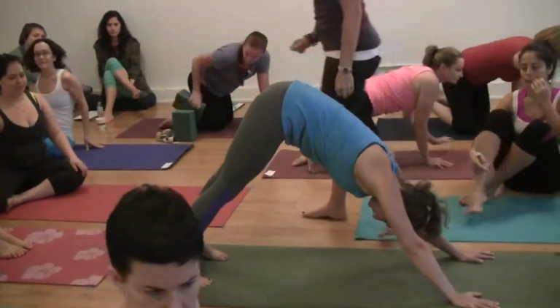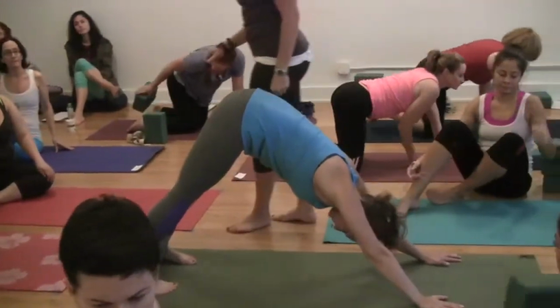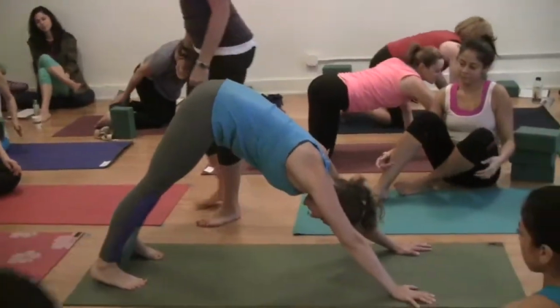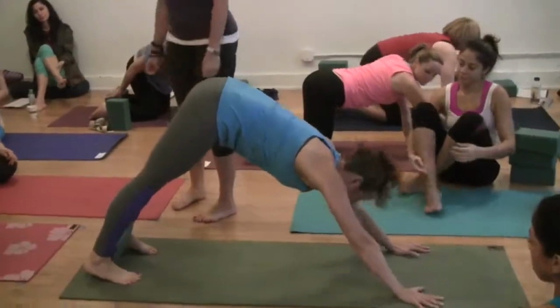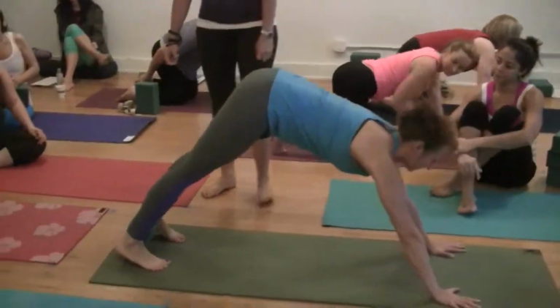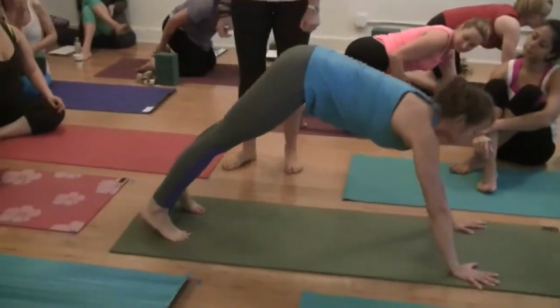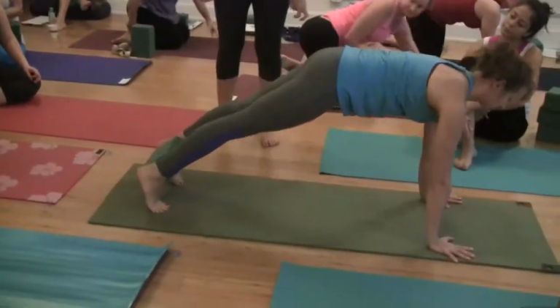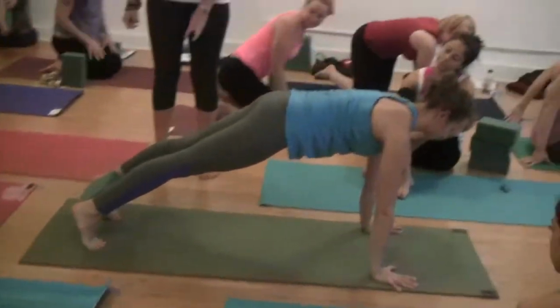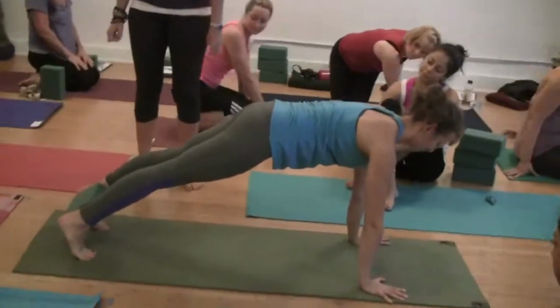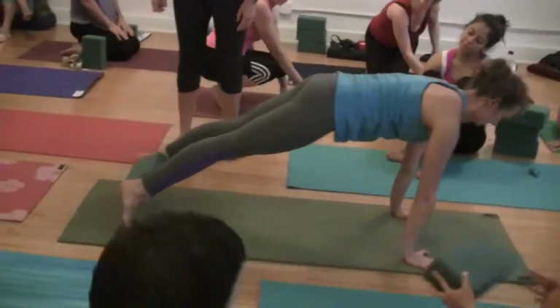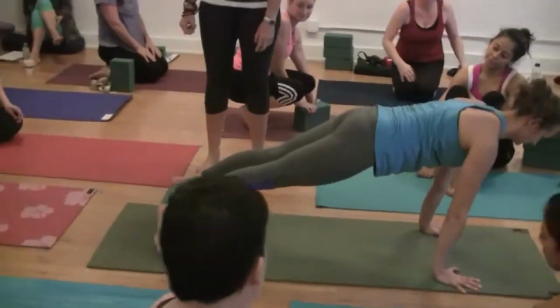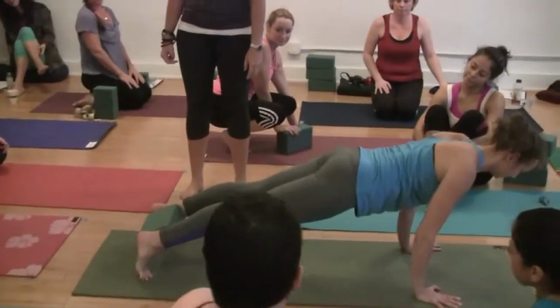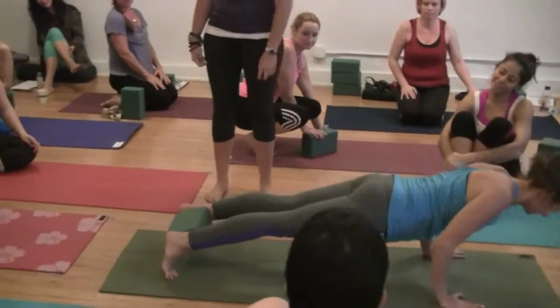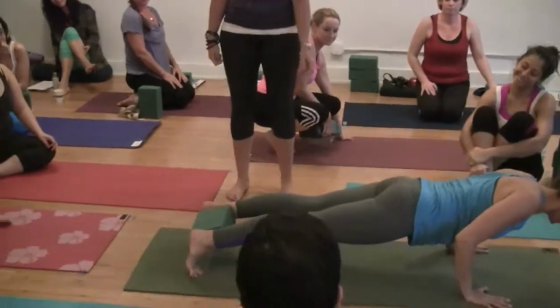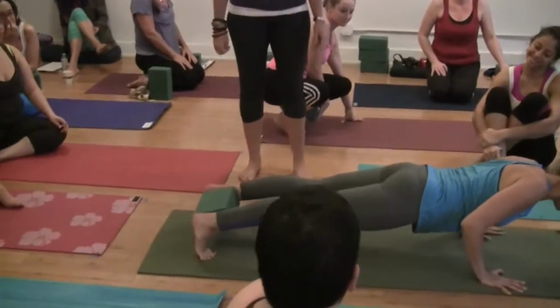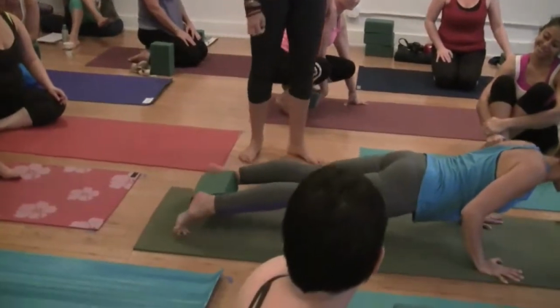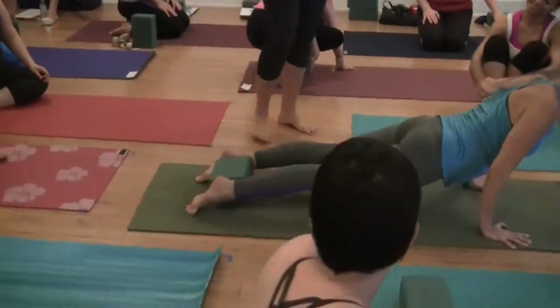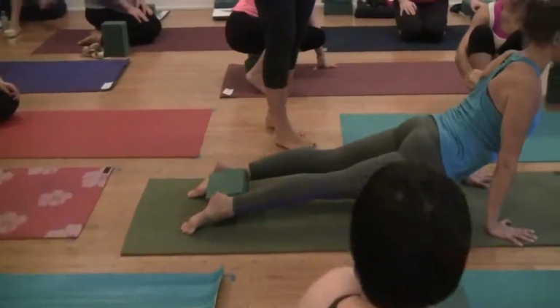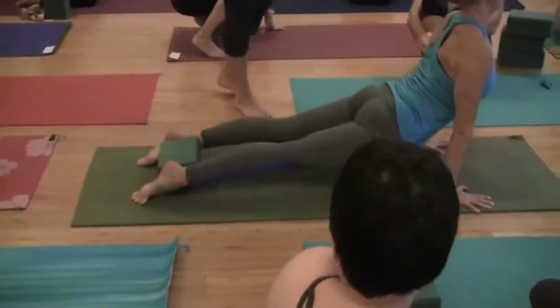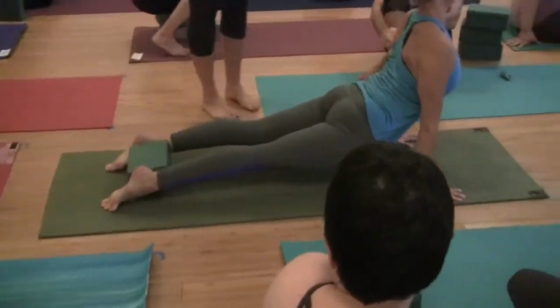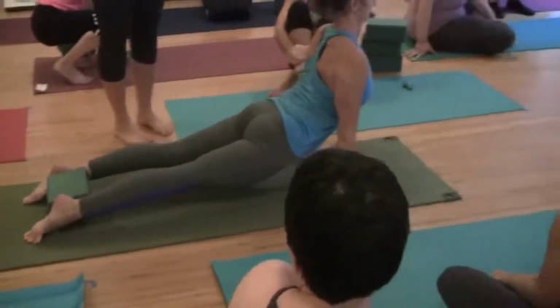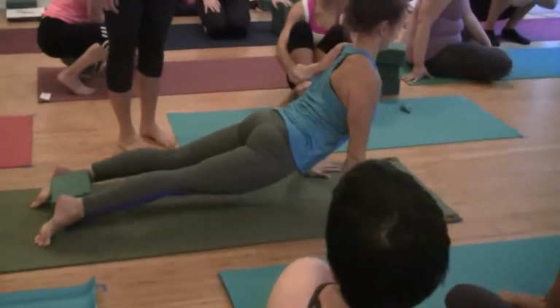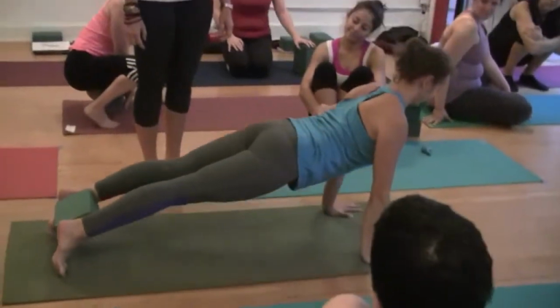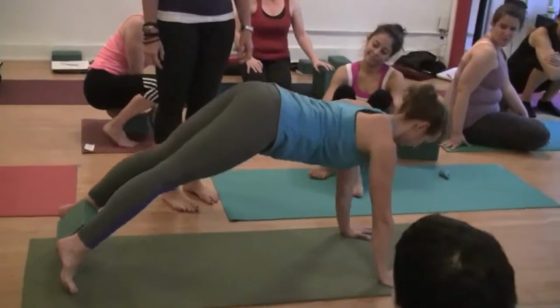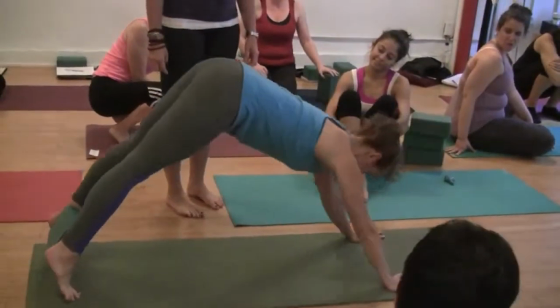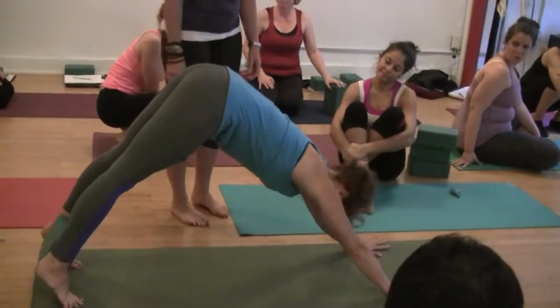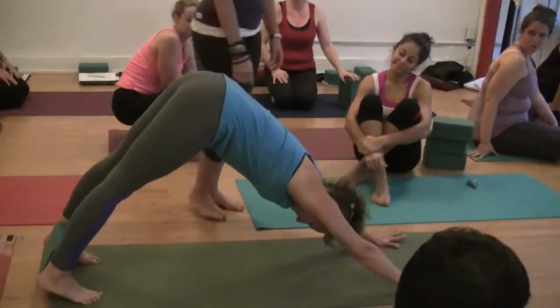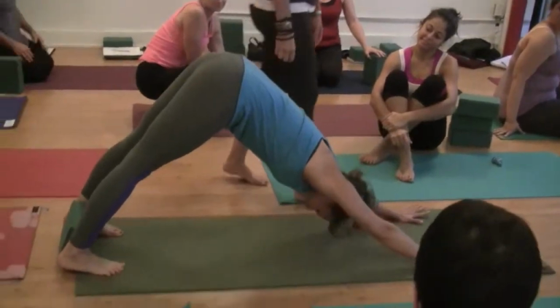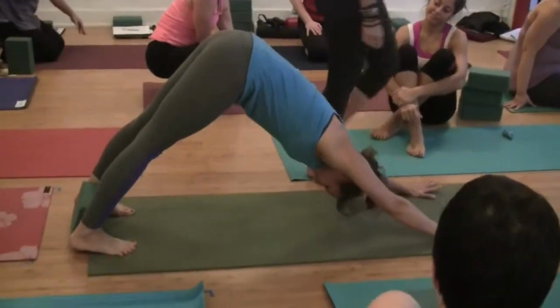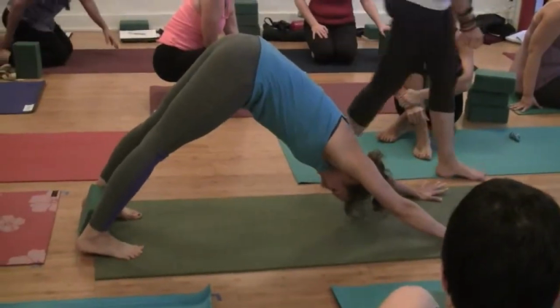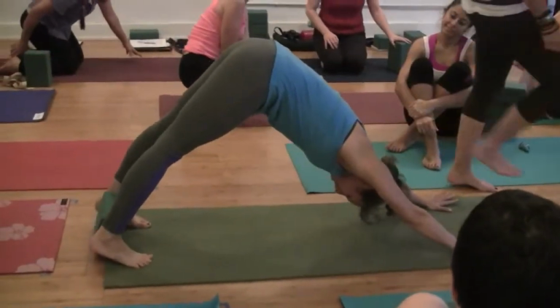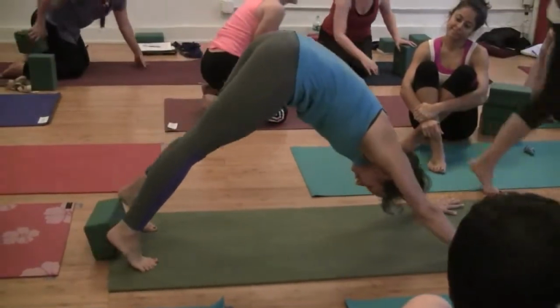Now watch. The game is: don't lose the block. That's the game — don't lose the block all the way through.